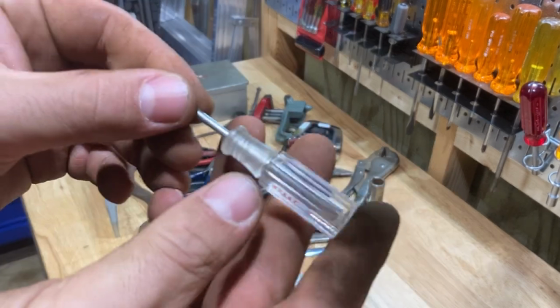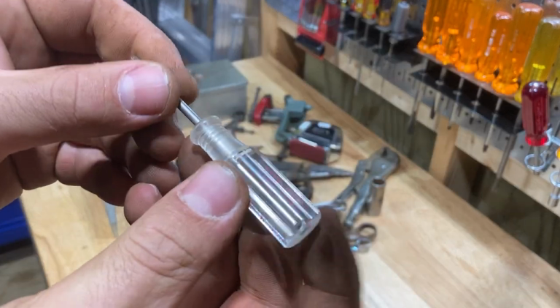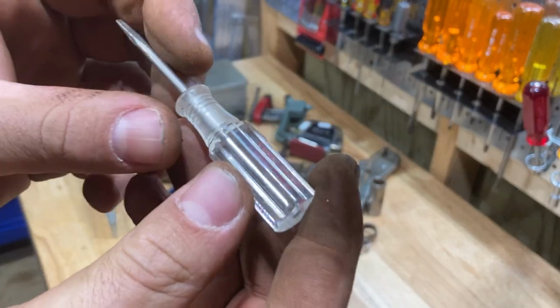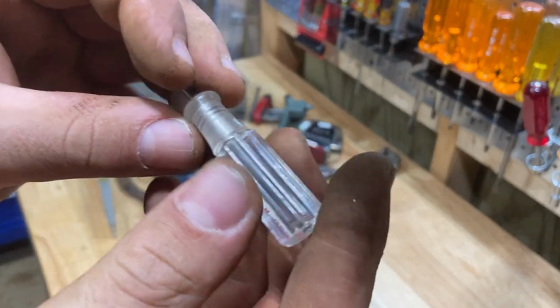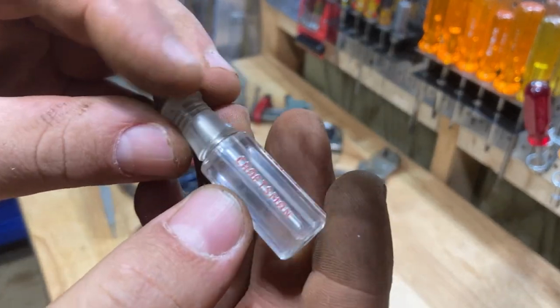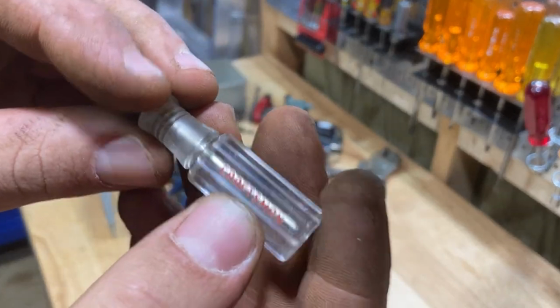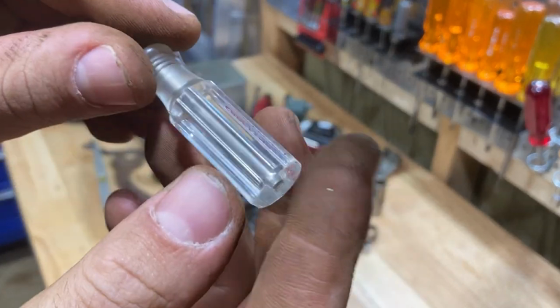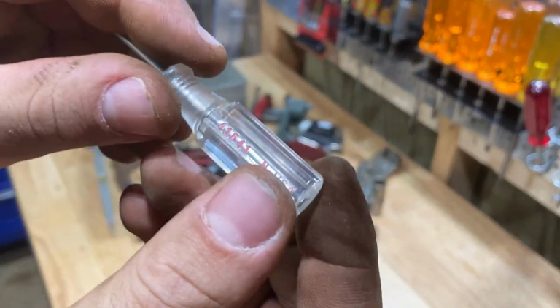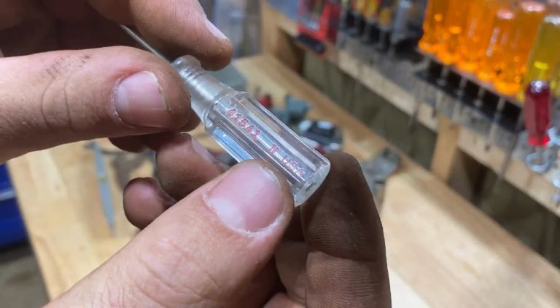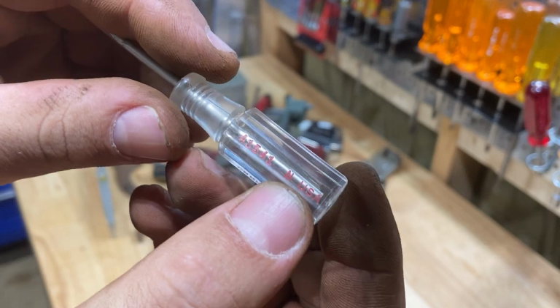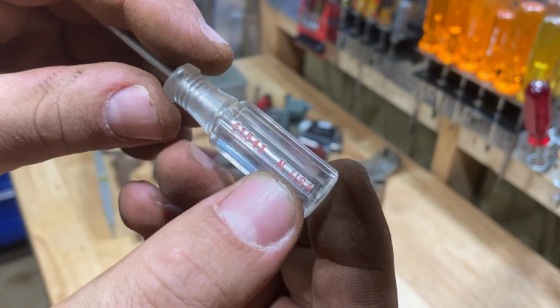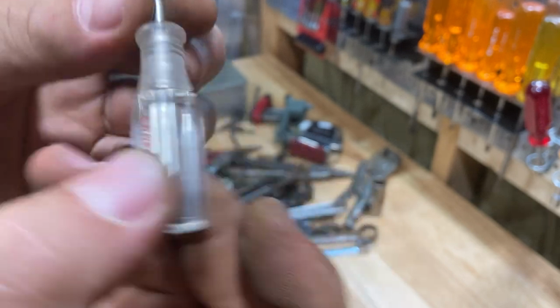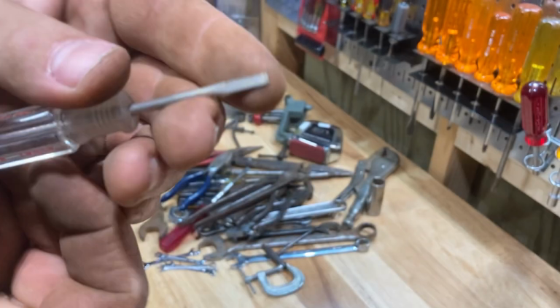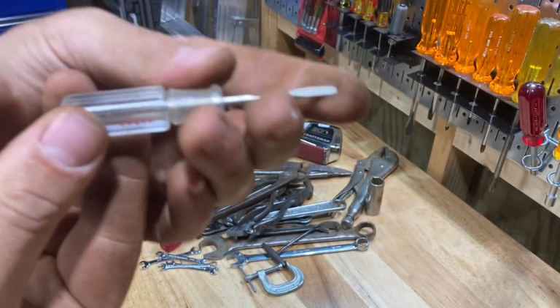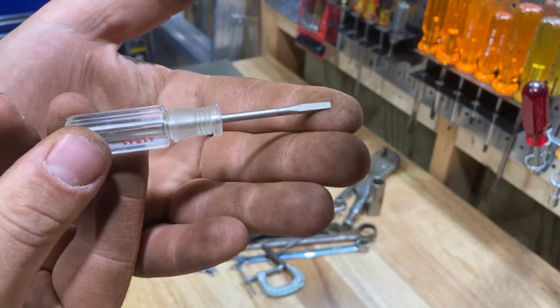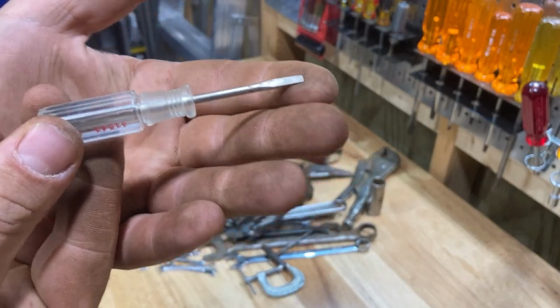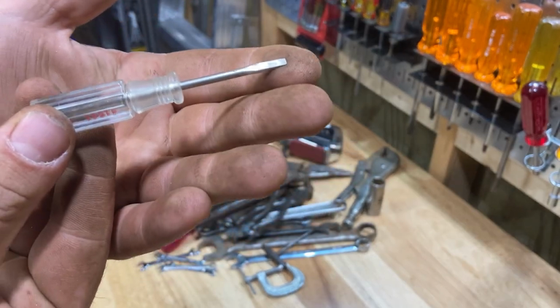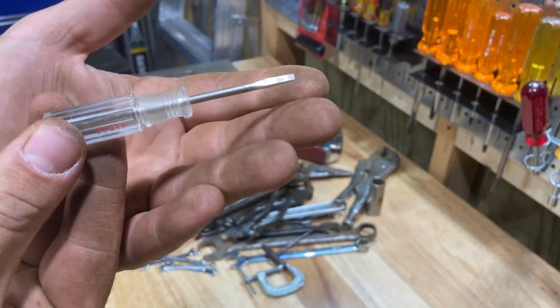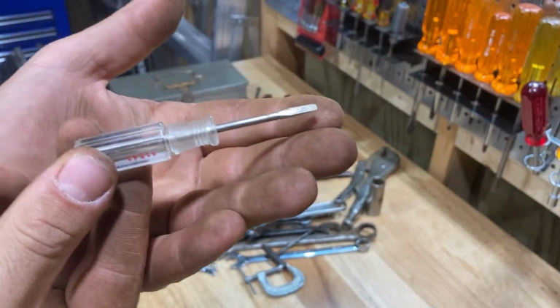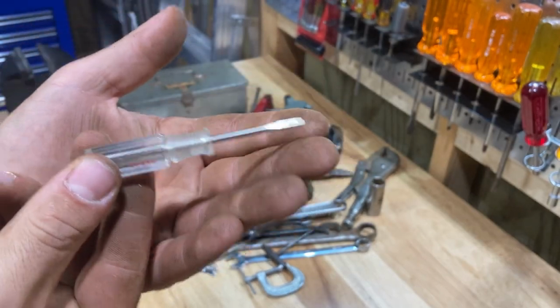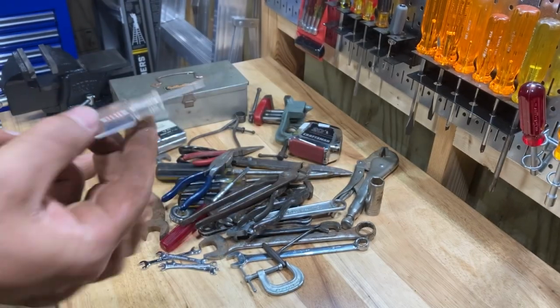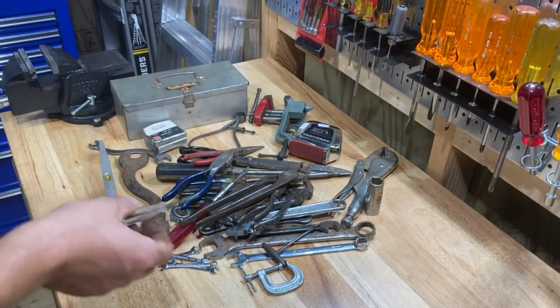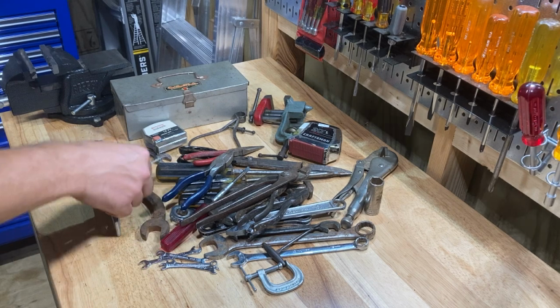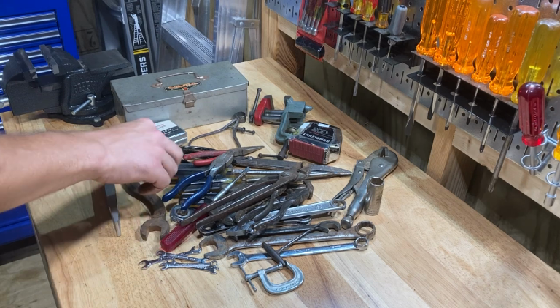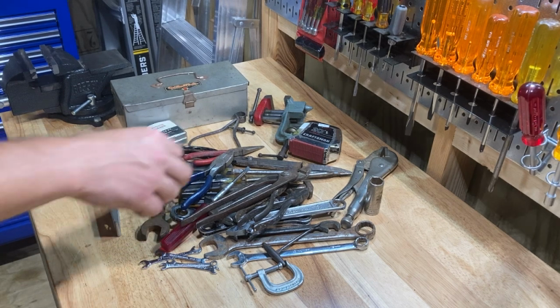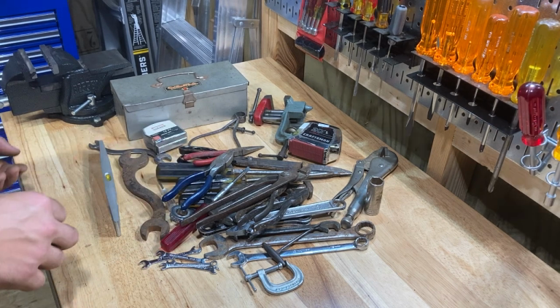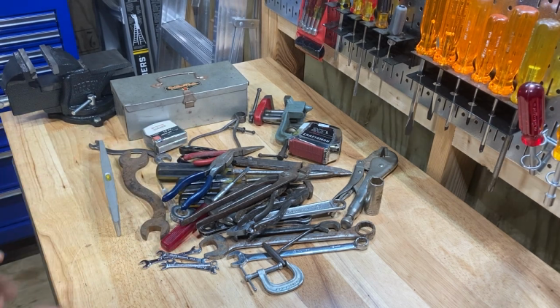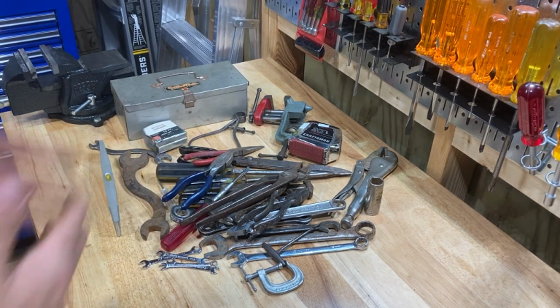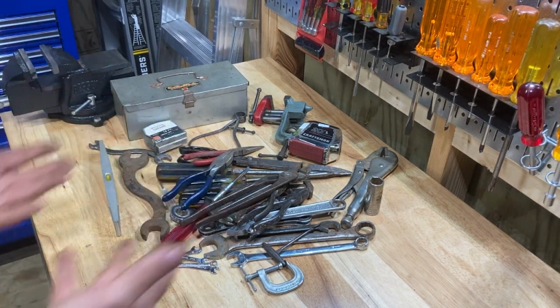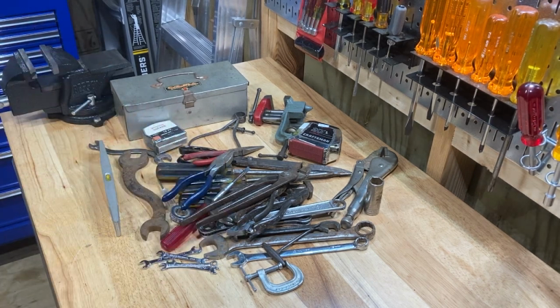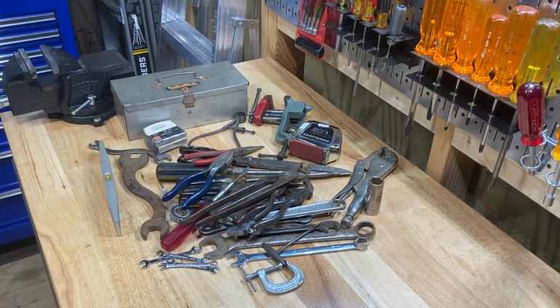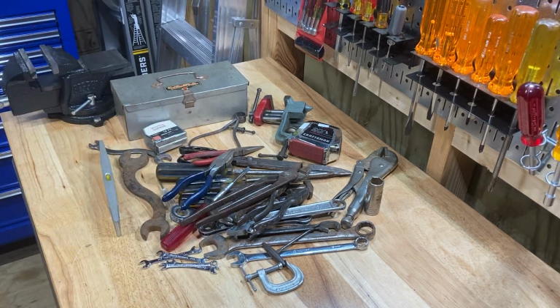There's one more thing — really cool. Little Craftsman USA tiny tiny flathead. Y'all know I love my tiny flatheads. That's it, that's the haul.